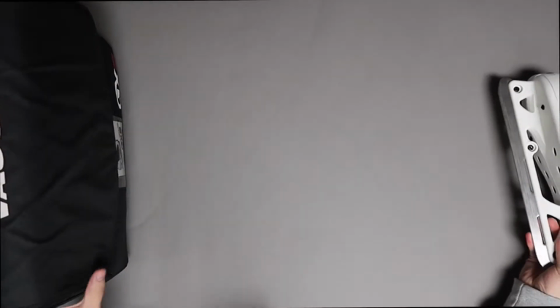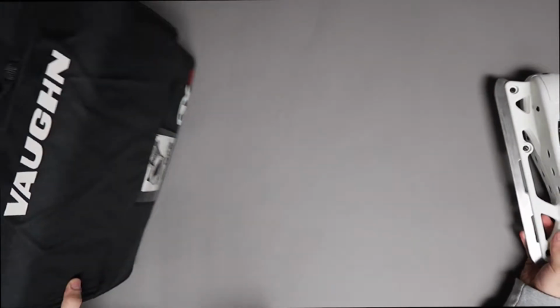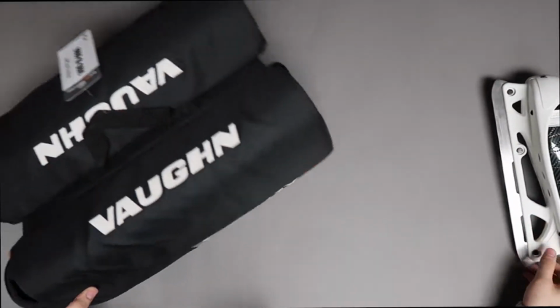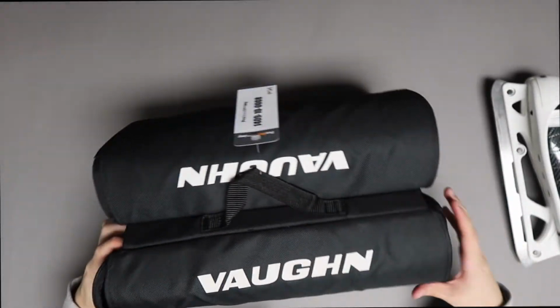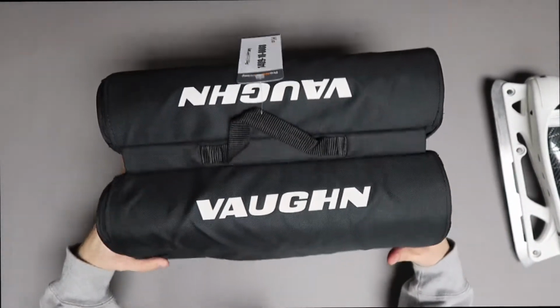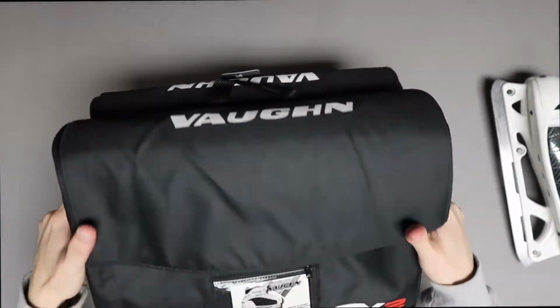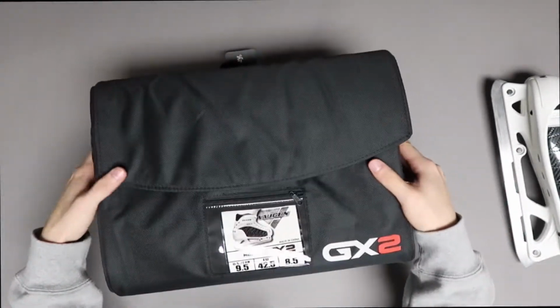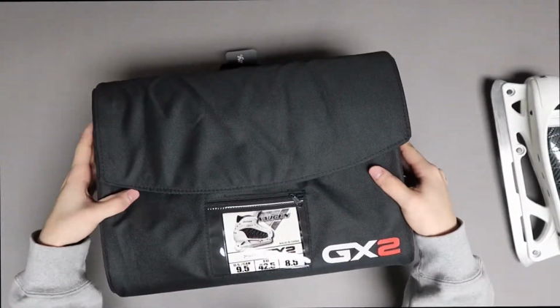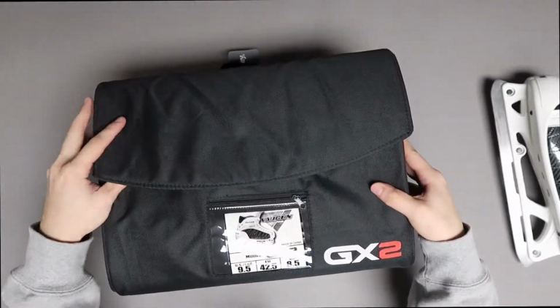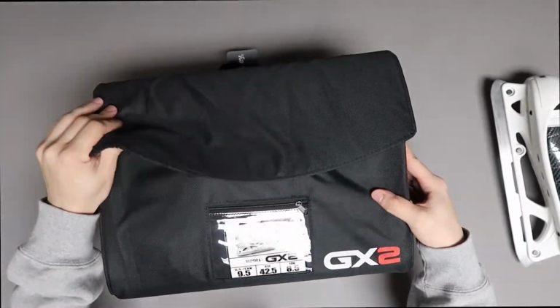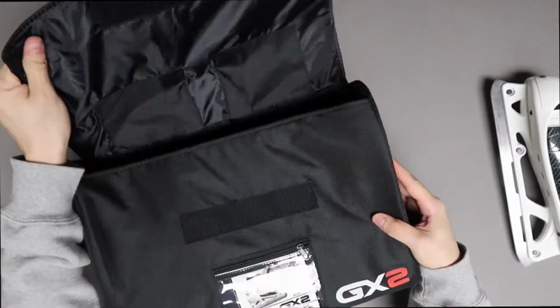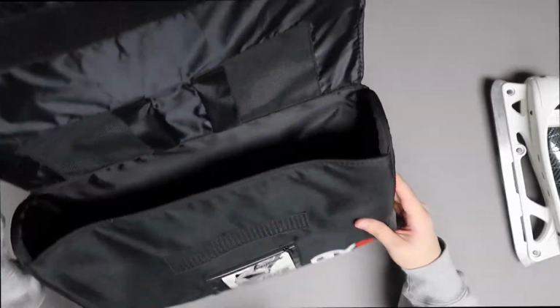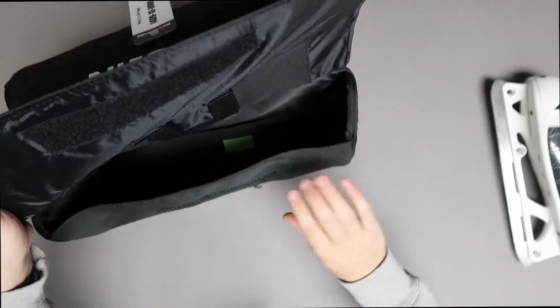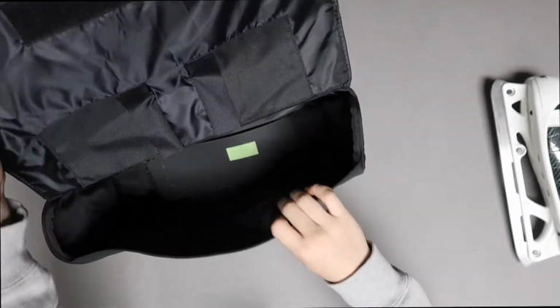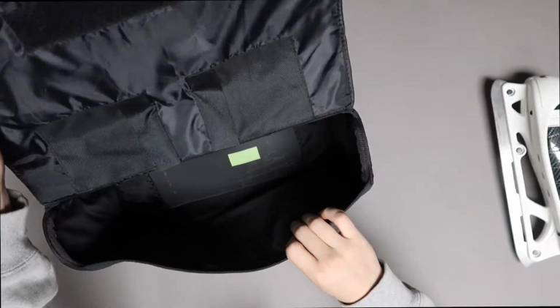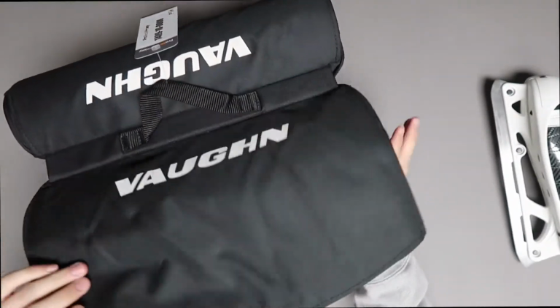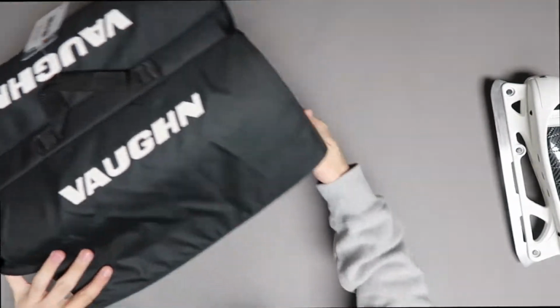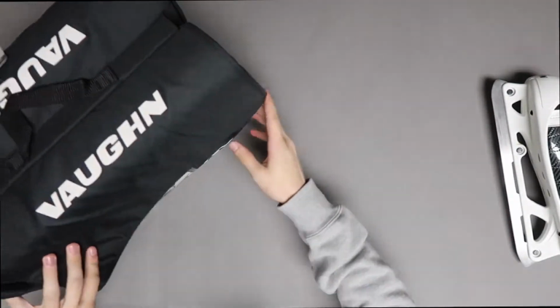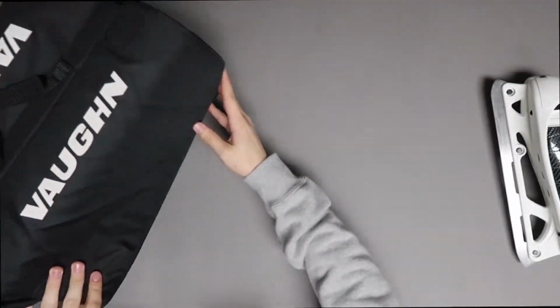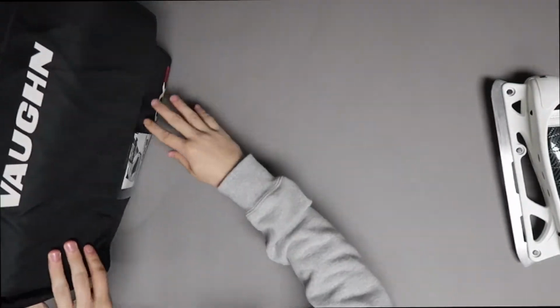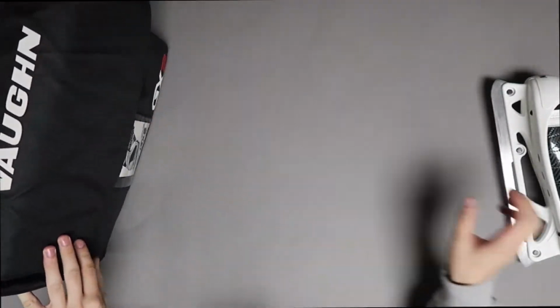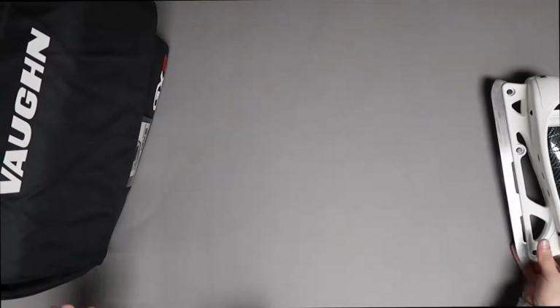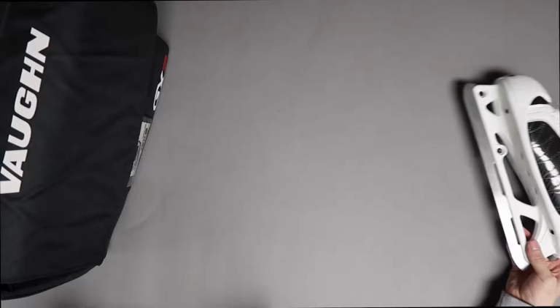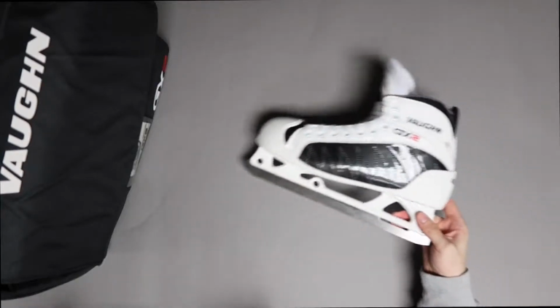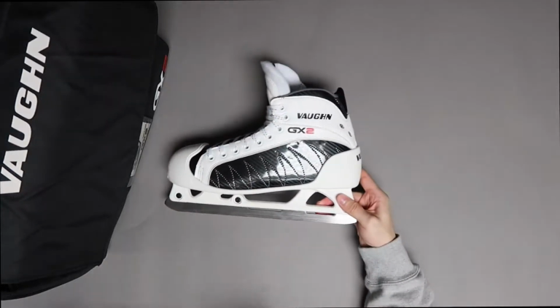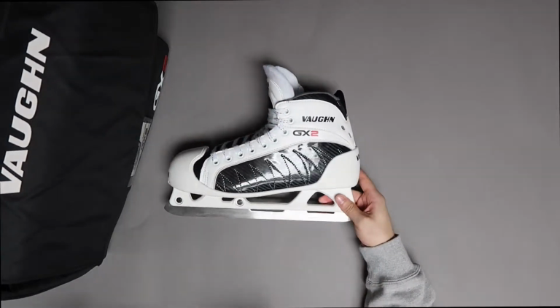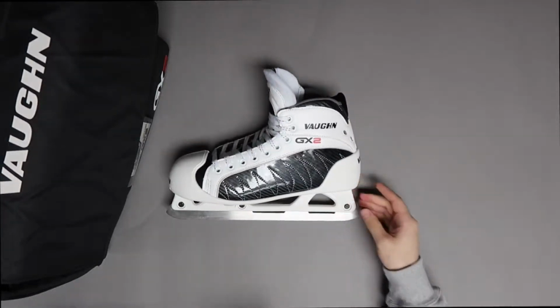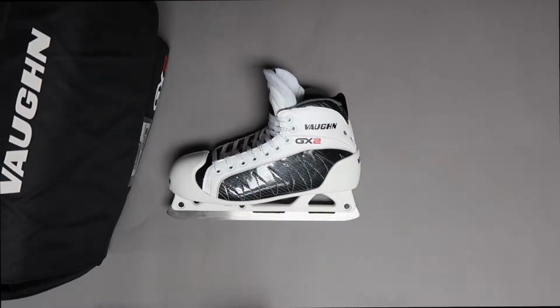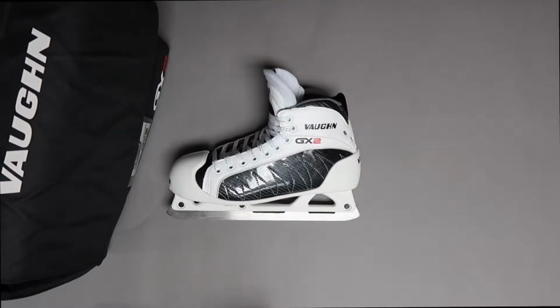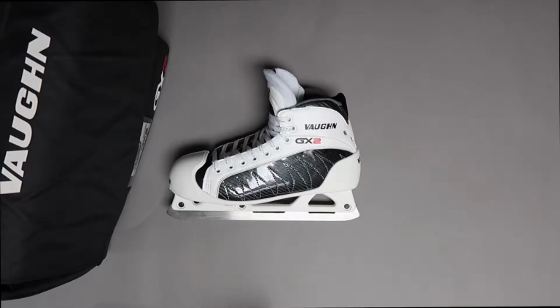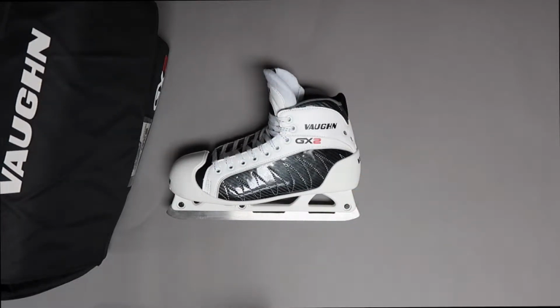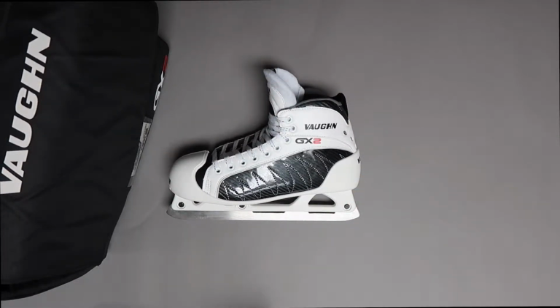These skates come with a Vaughan GX2 branded carrying case. It's Velcro with a slot for each skate, and if you're interested in a skate like this or maybe some other goalie skates, you can go to ProStockHockey.com to check out the inventory.